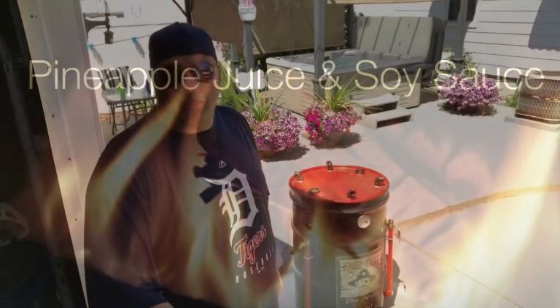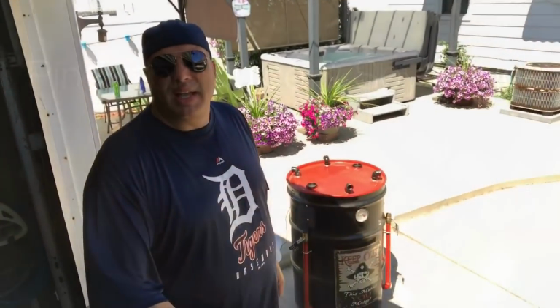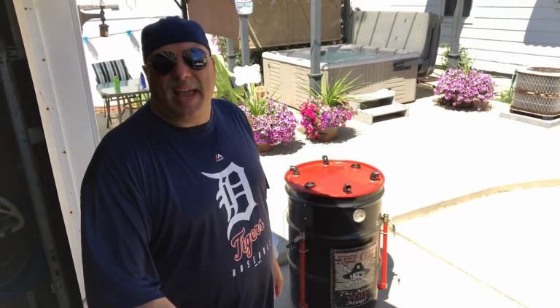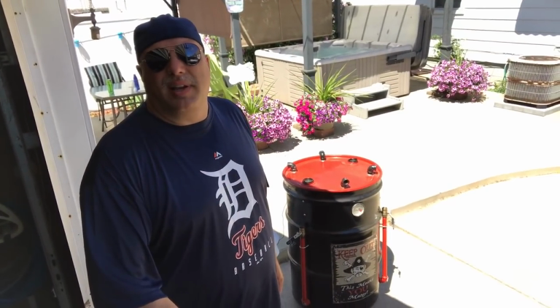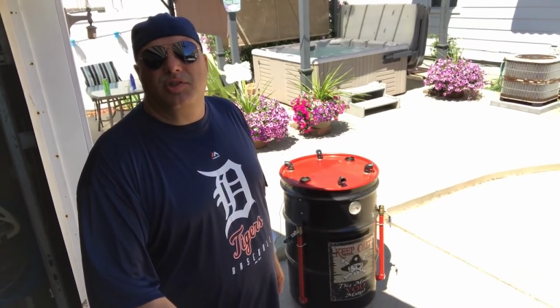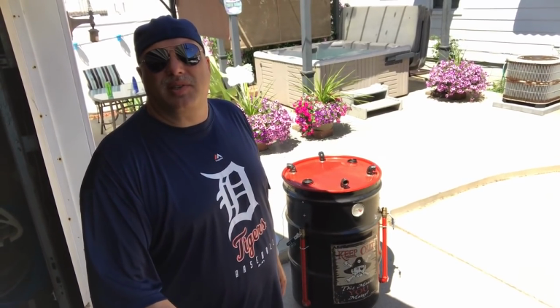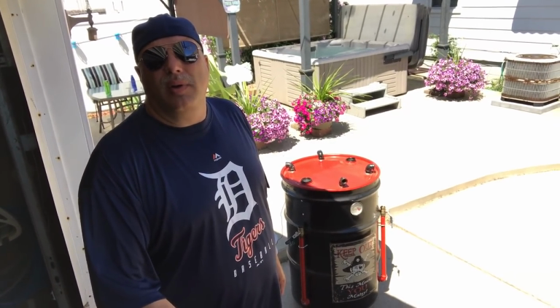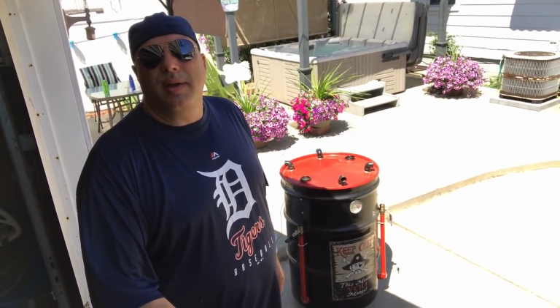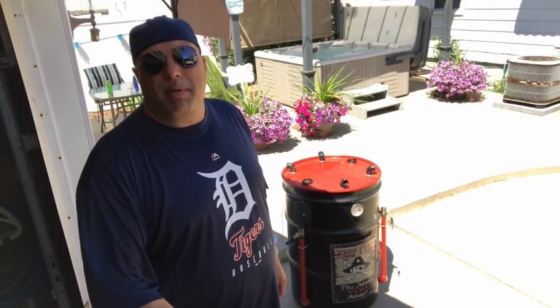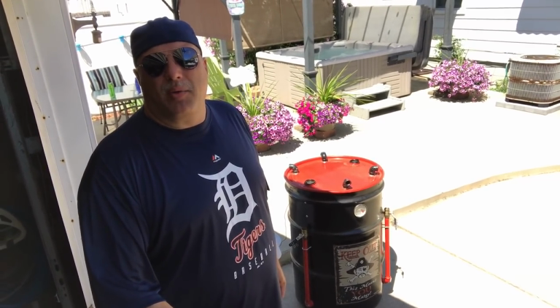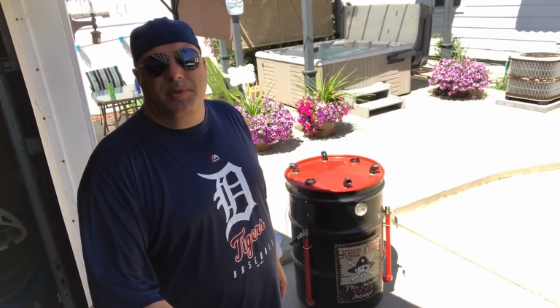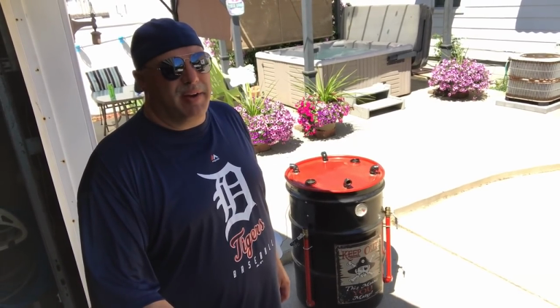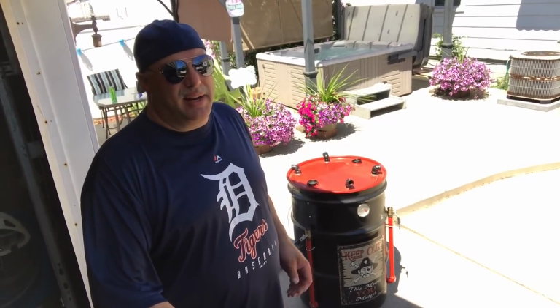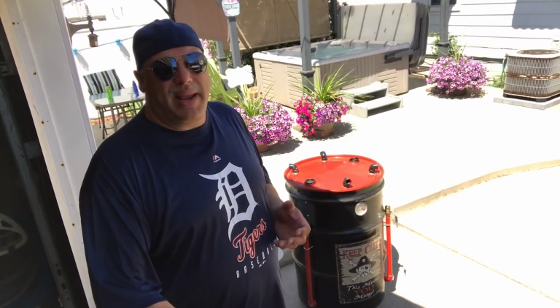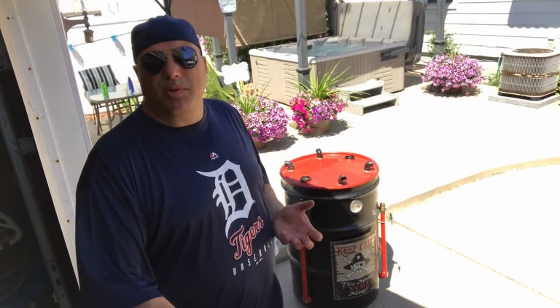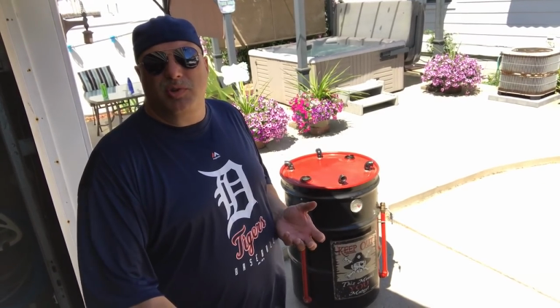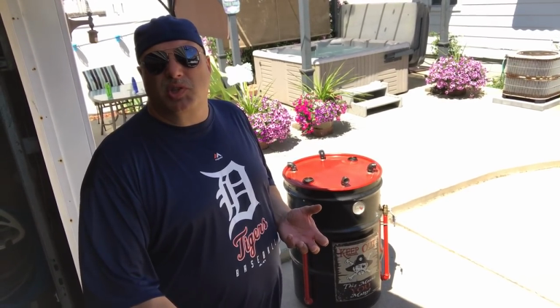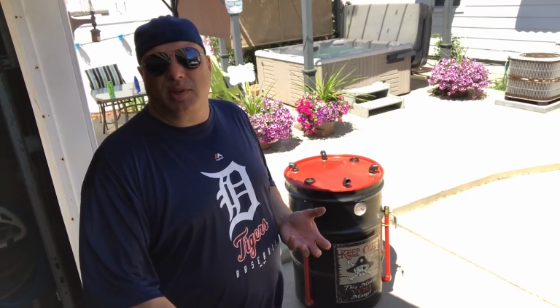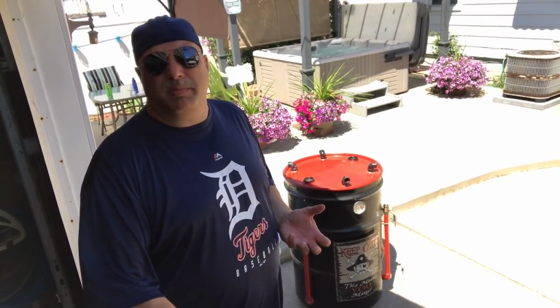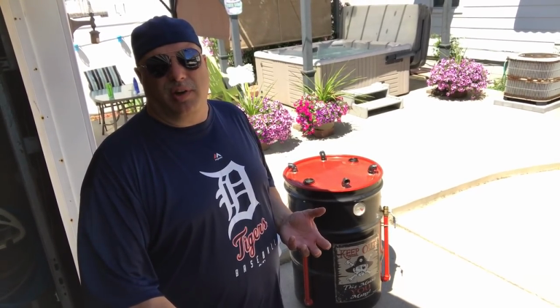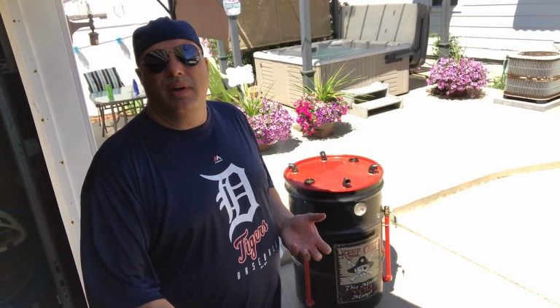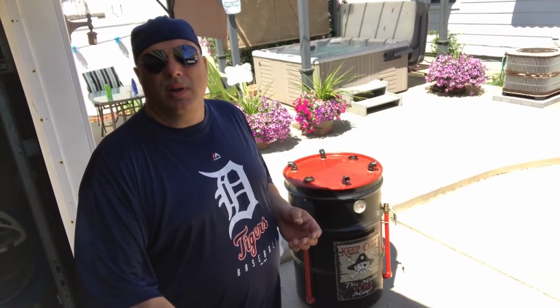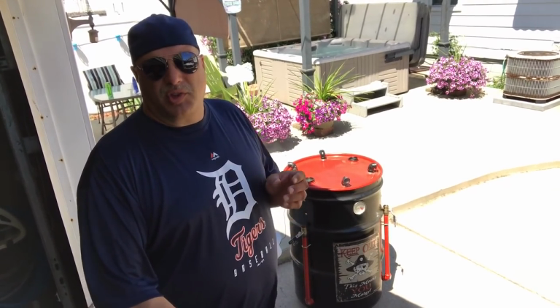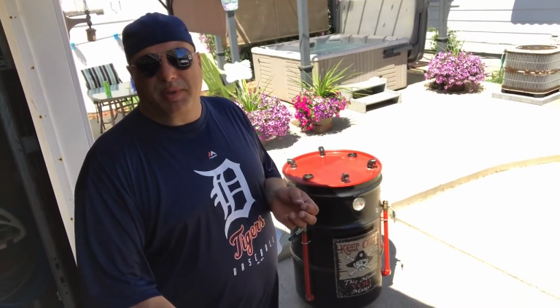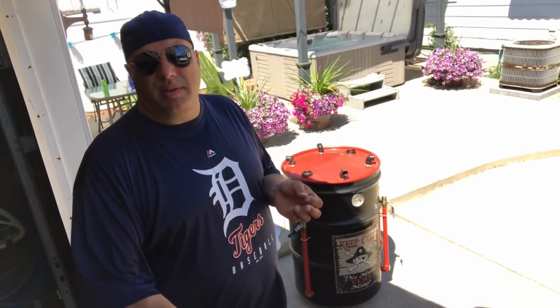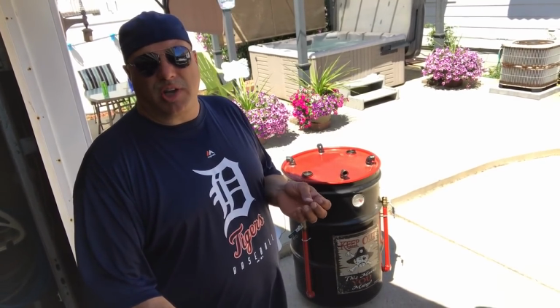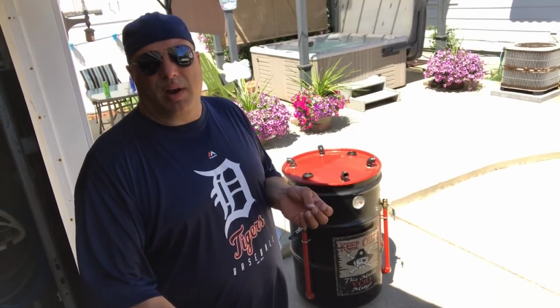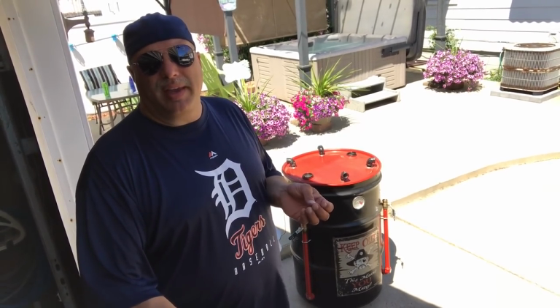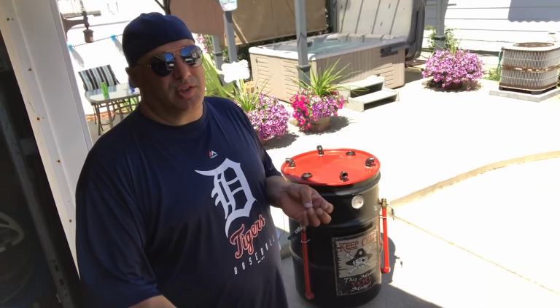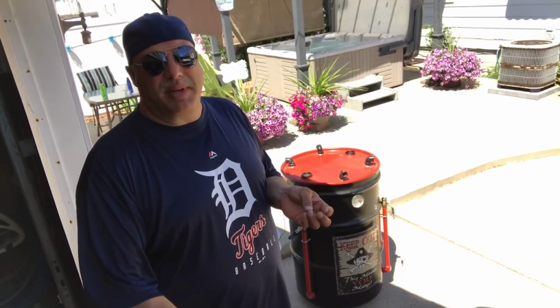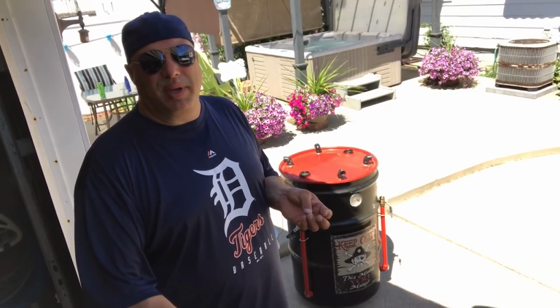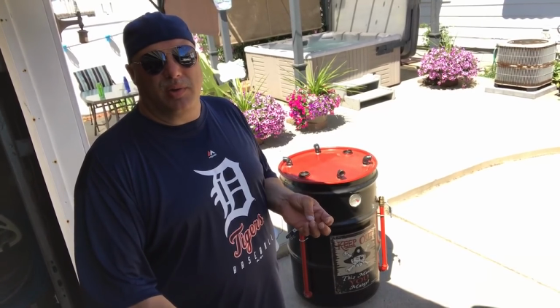Hey, Casket here. Check this out — baby back ribs marinated in a pineapple juice and soy sauce mixture with chopped onions, chopped garlic, and chopped jalapeños.